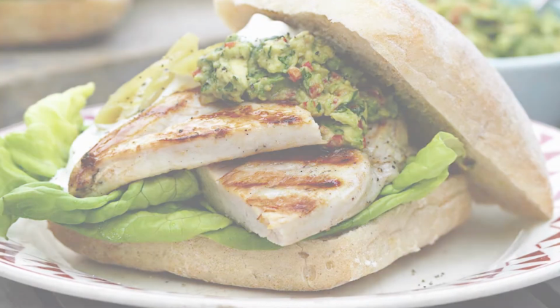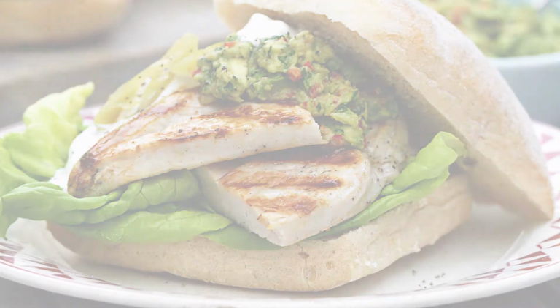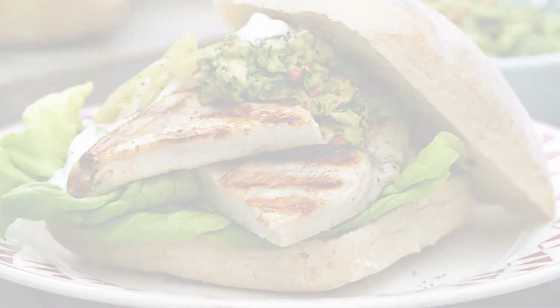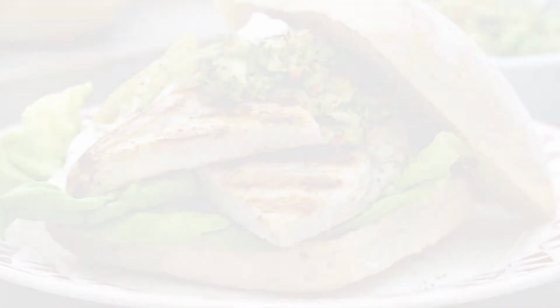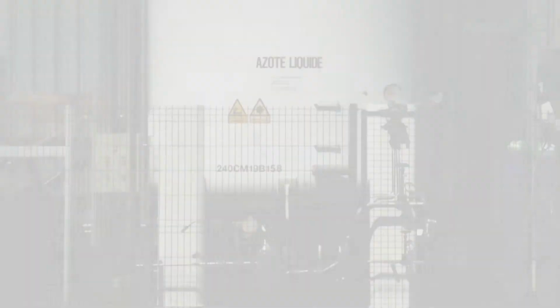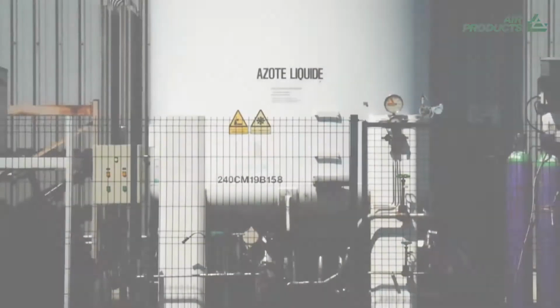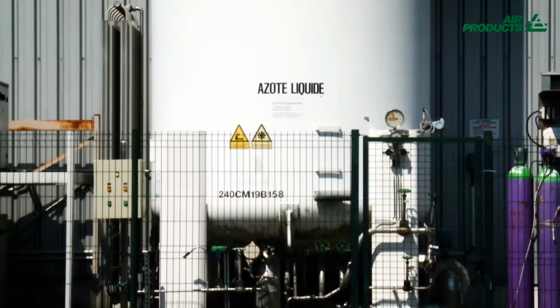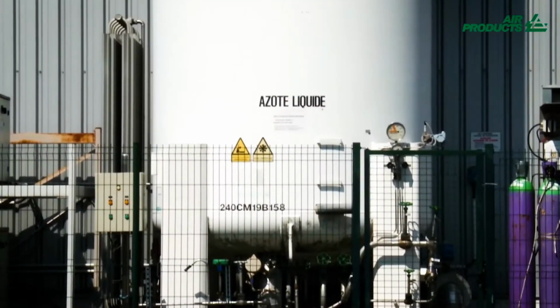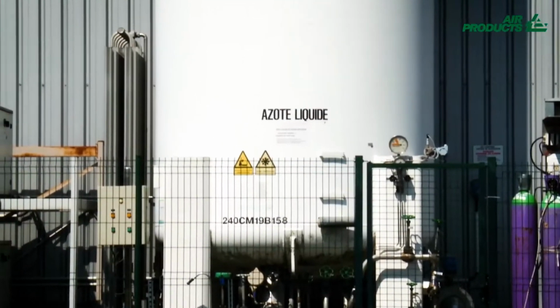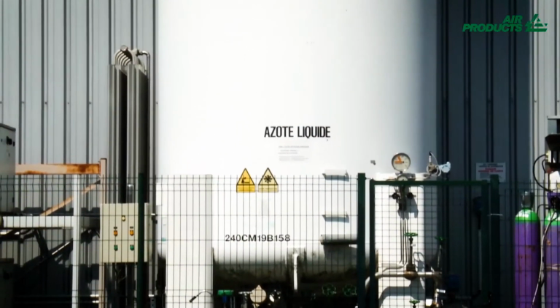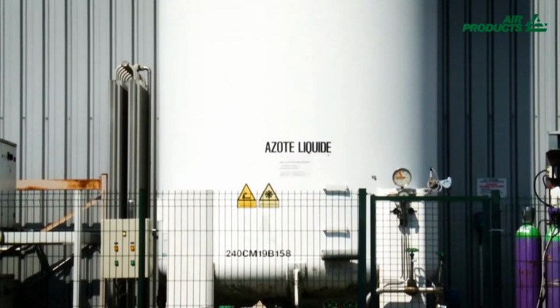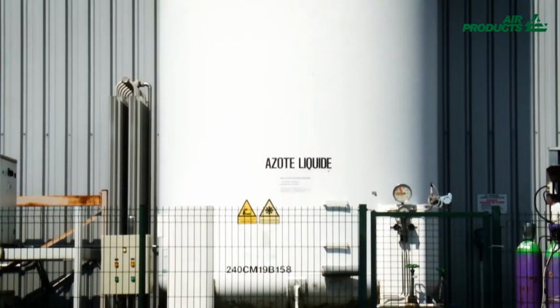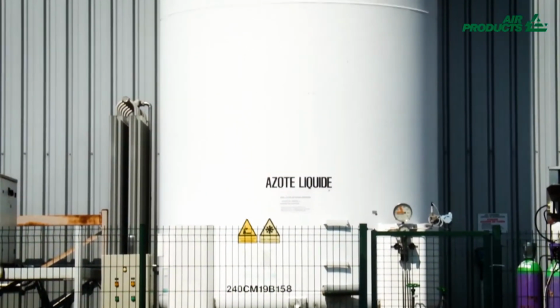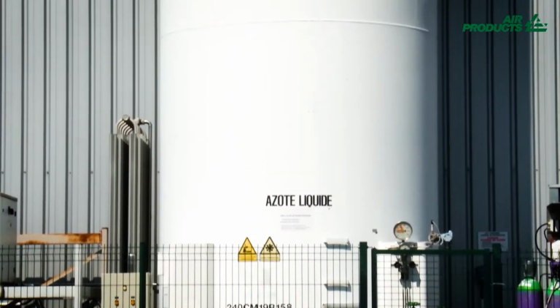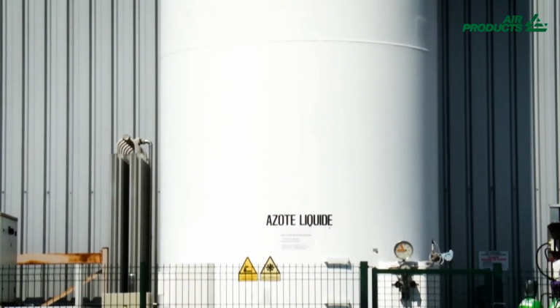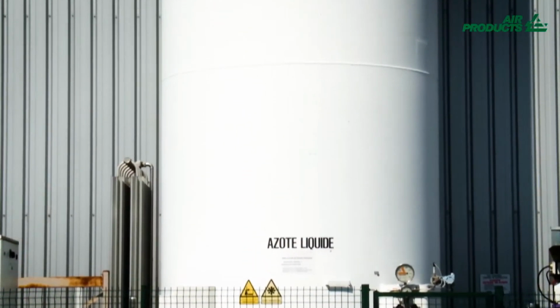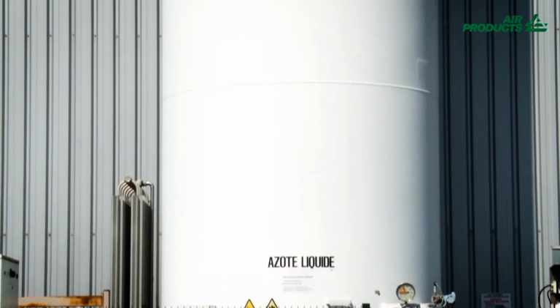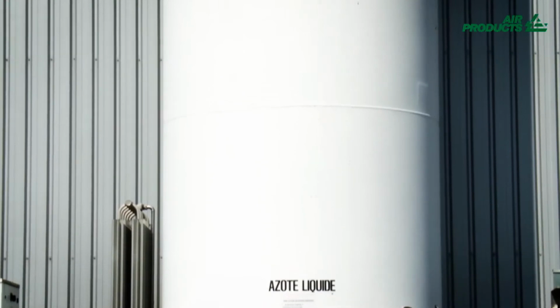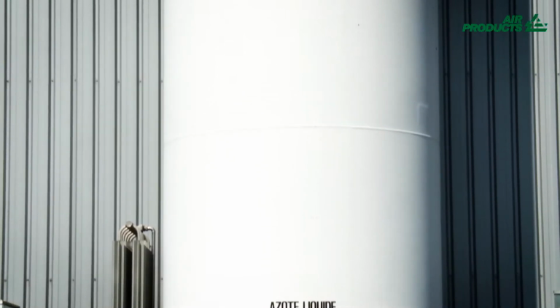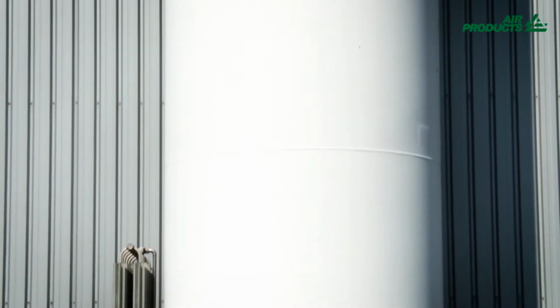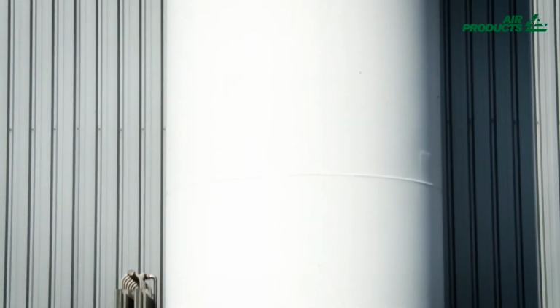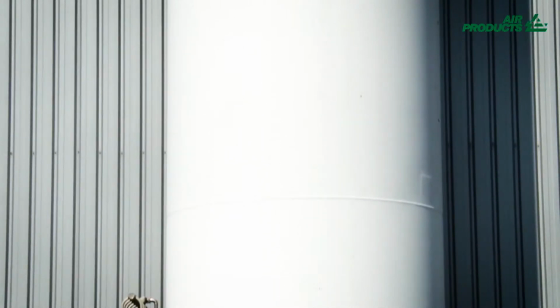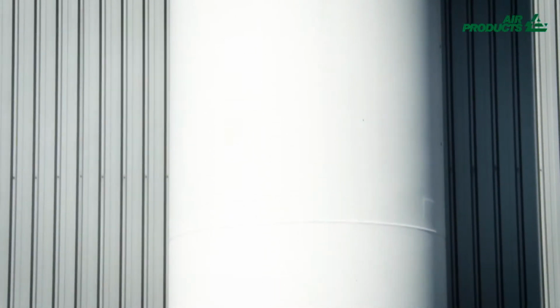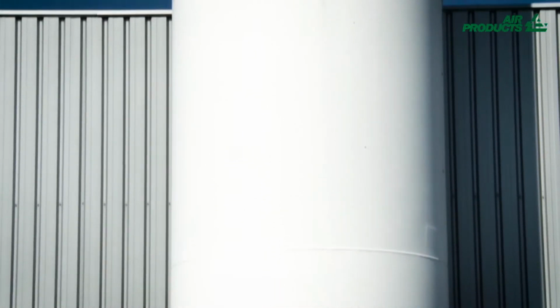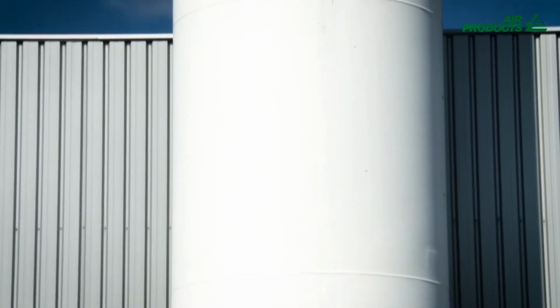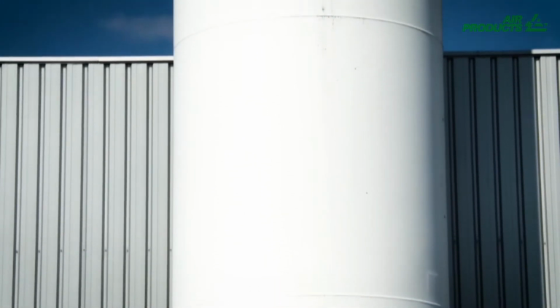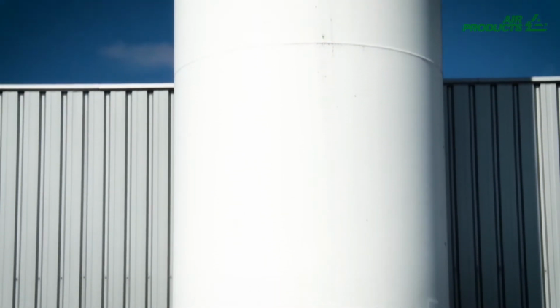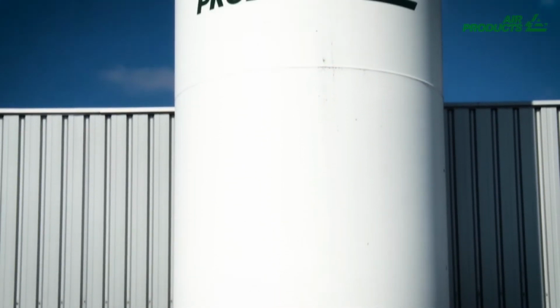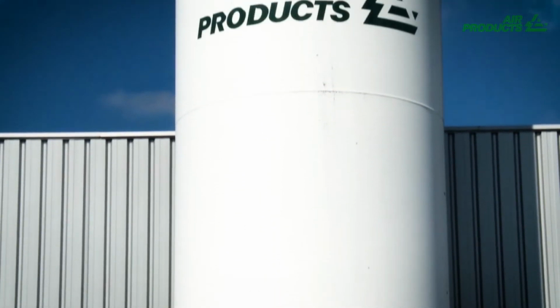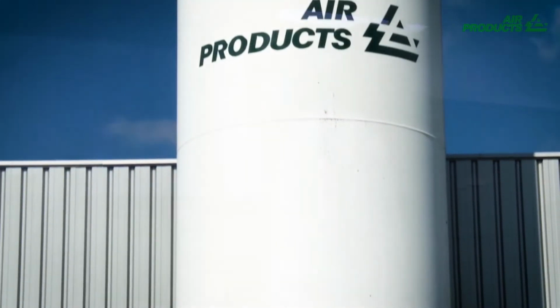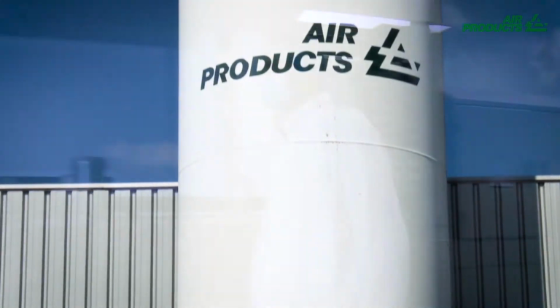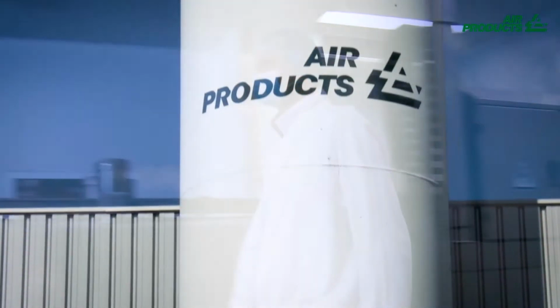For more than a decade, Air Products has been meeting all of Amurale Productions' food-grade gas needs, both for preservation and cryogenic freezing.